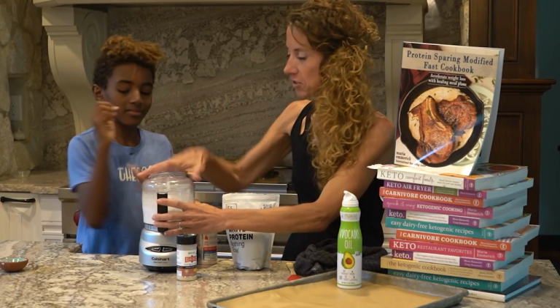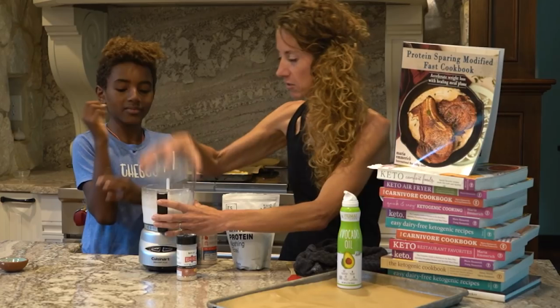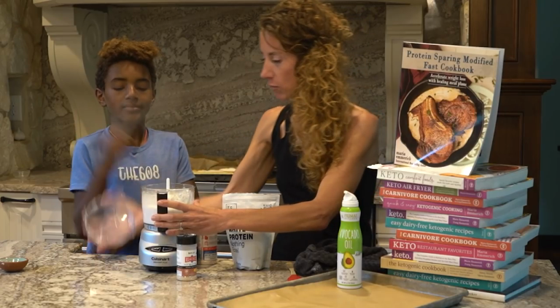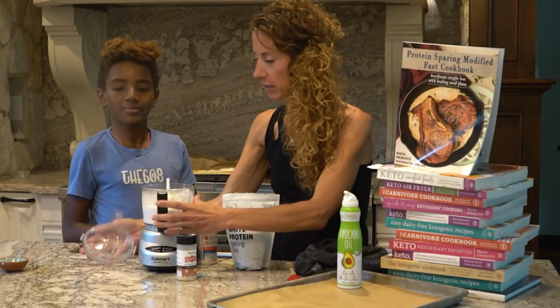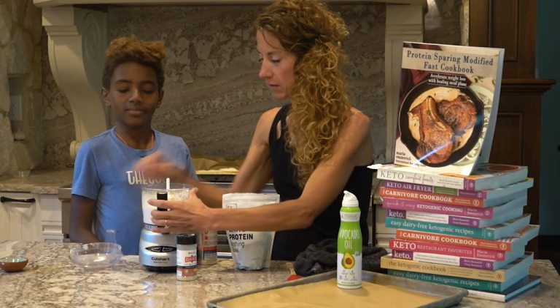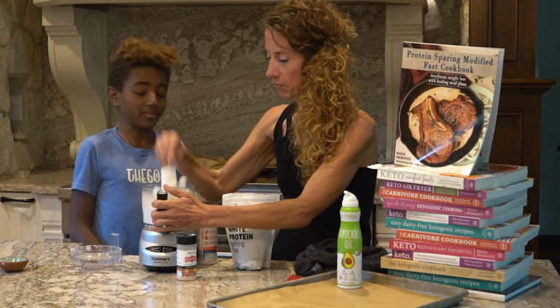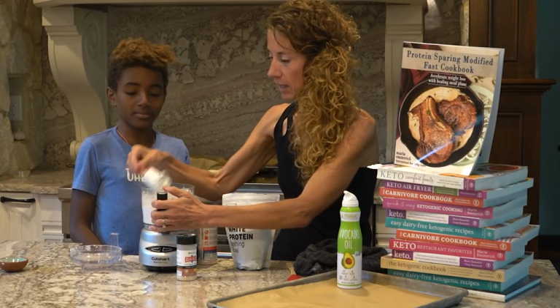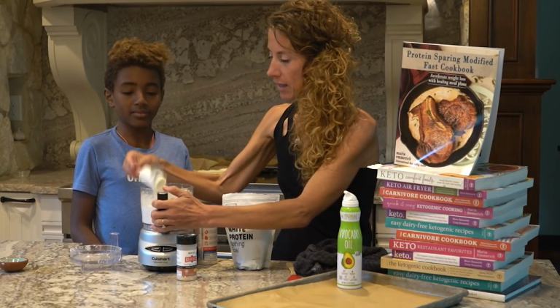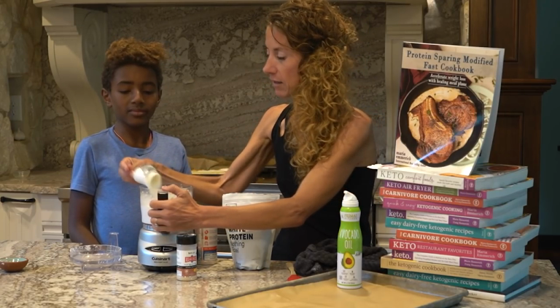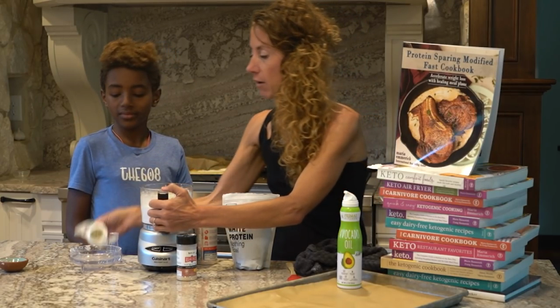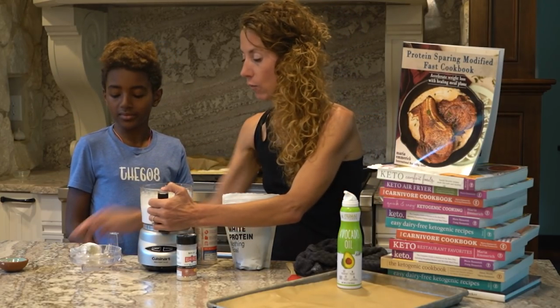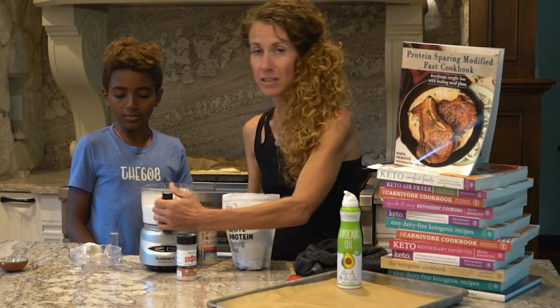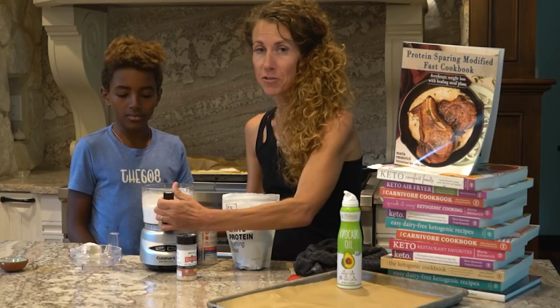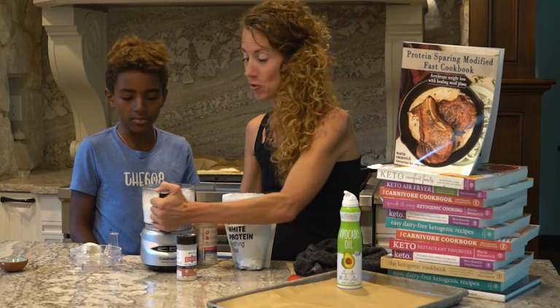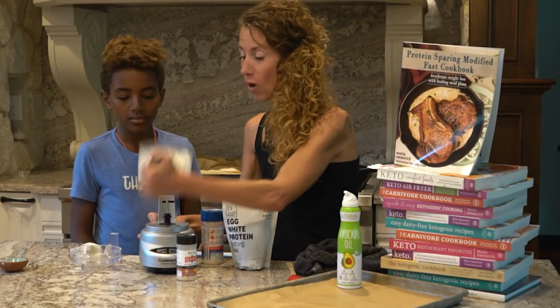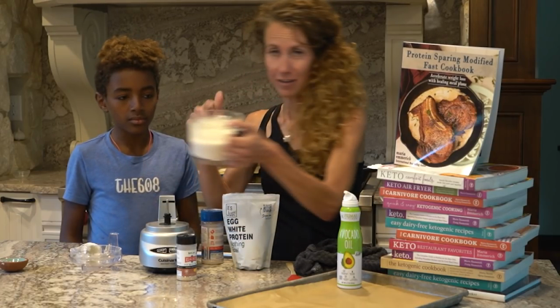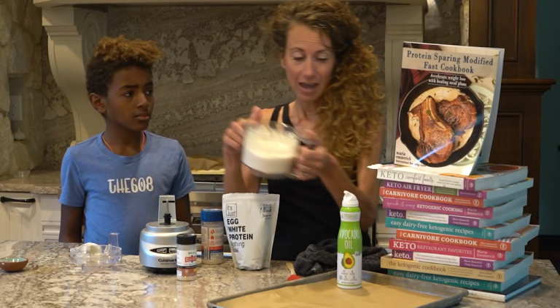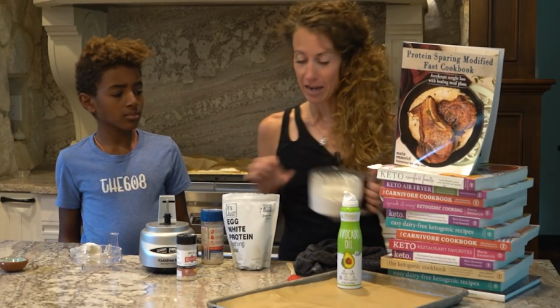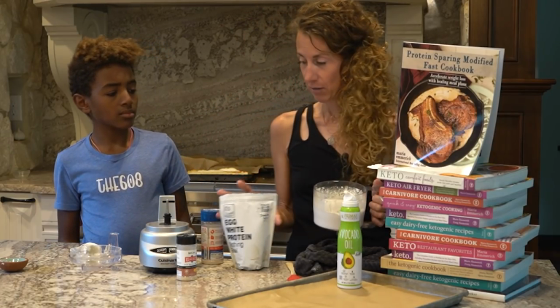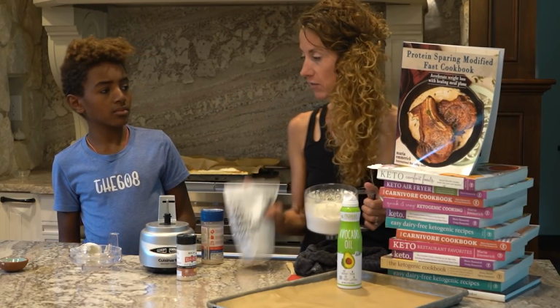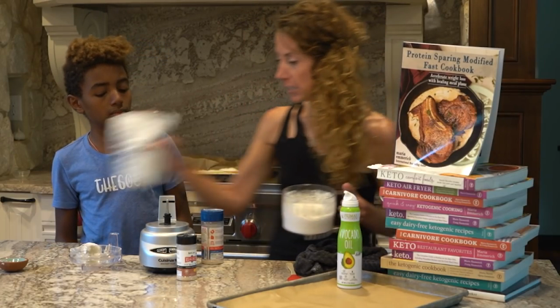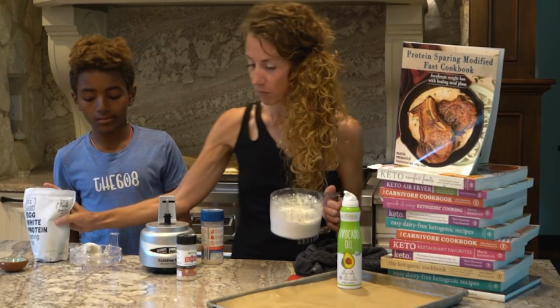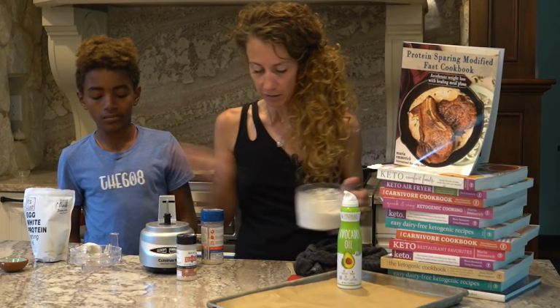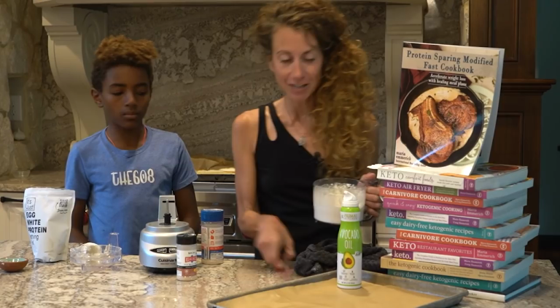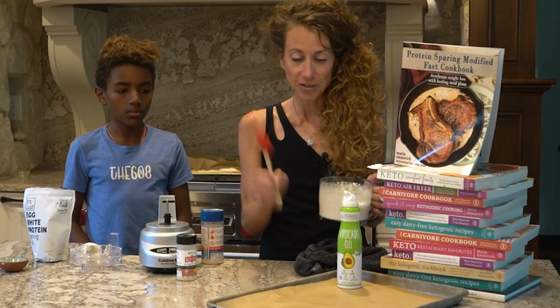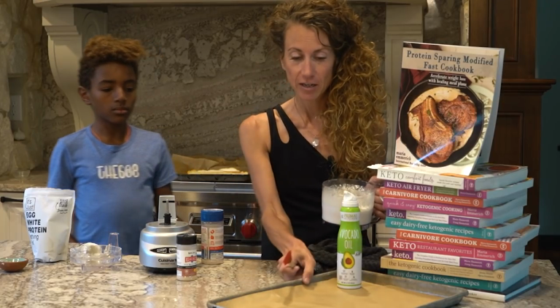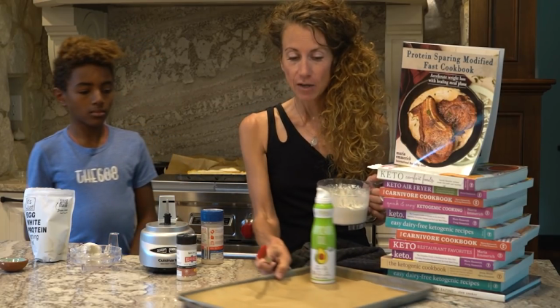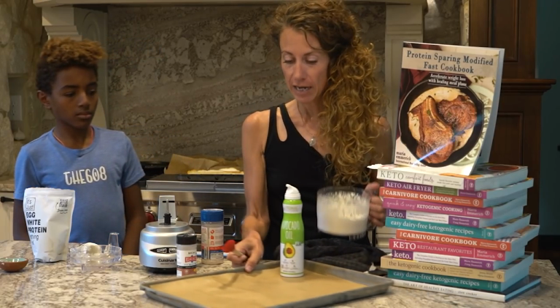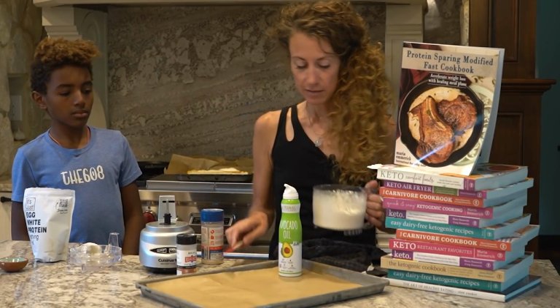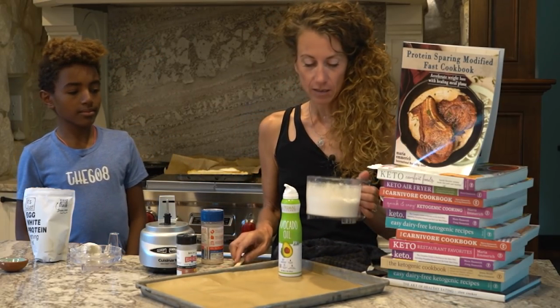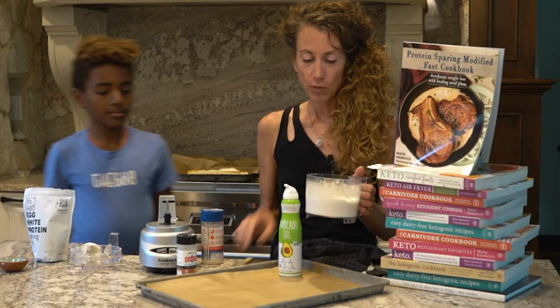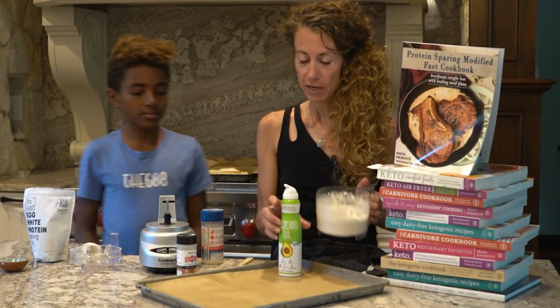Just until it's incorporated. When you're doing this, make sure that there's no water anywhere — because if there's any drop of water, even on your spatula, the whites will not whip.